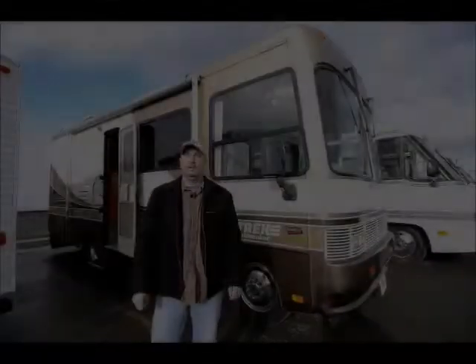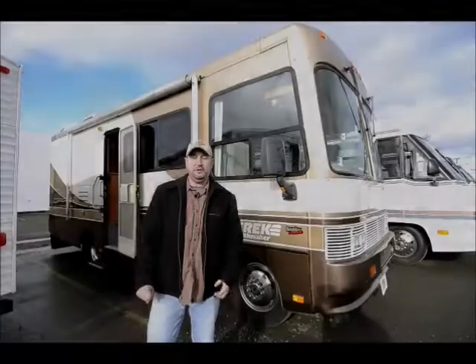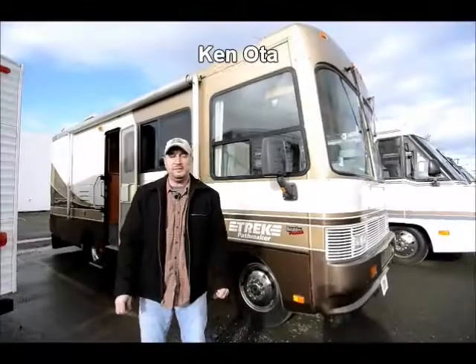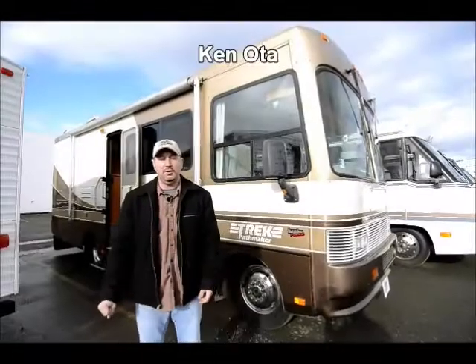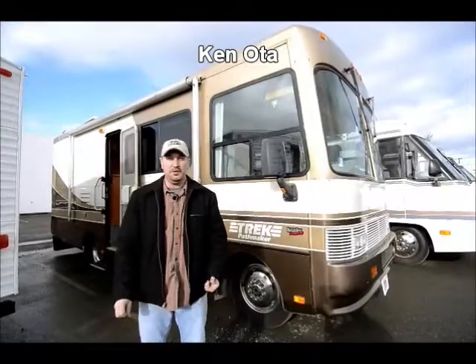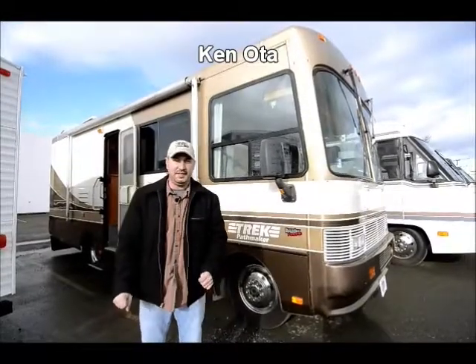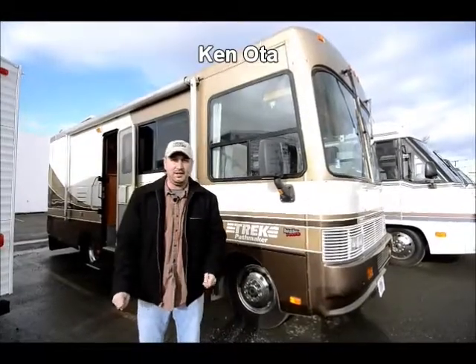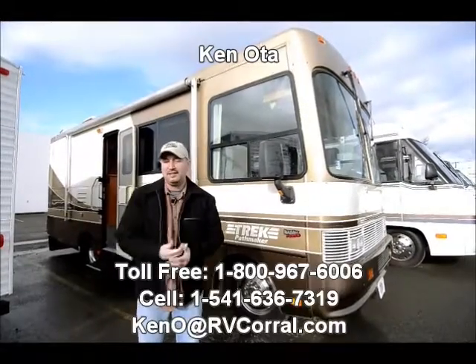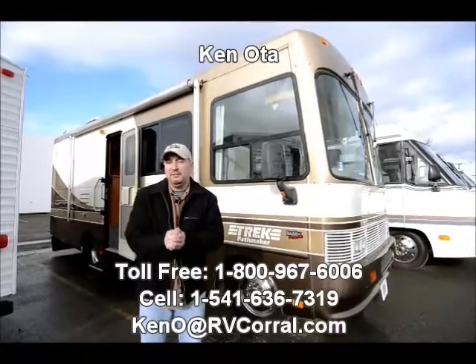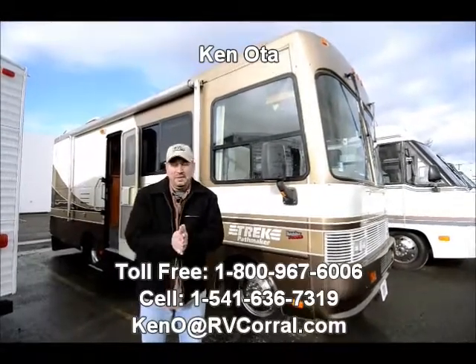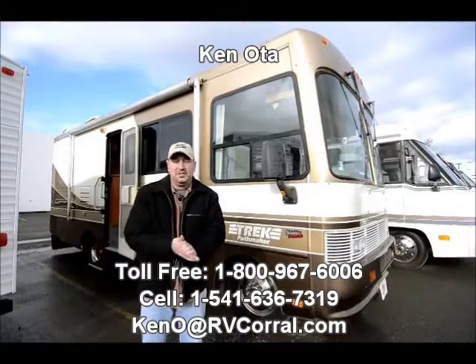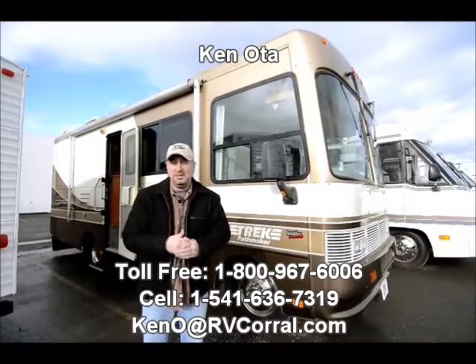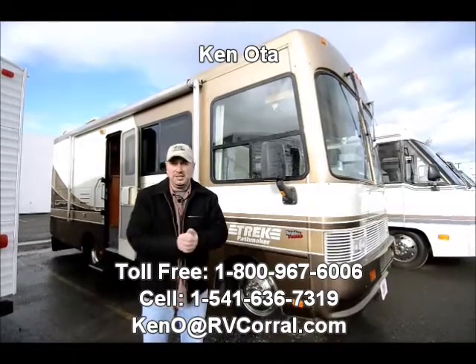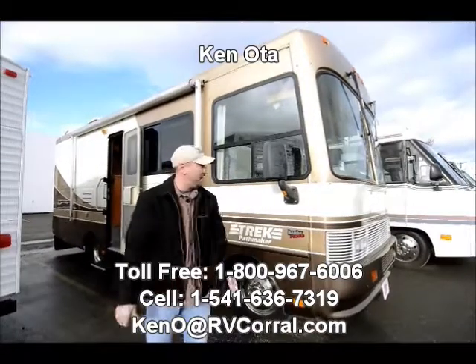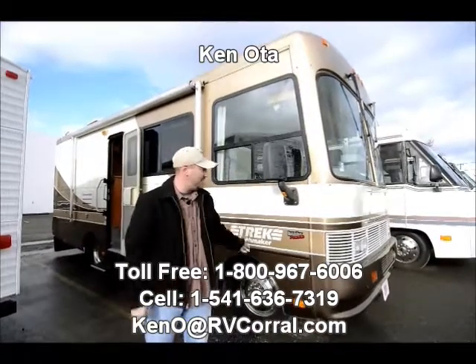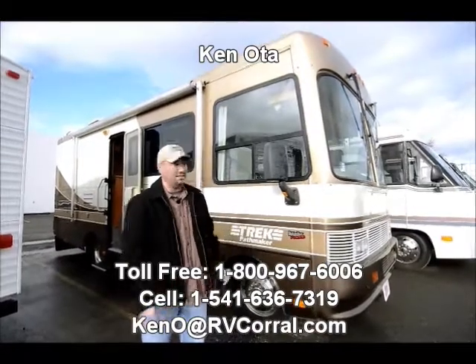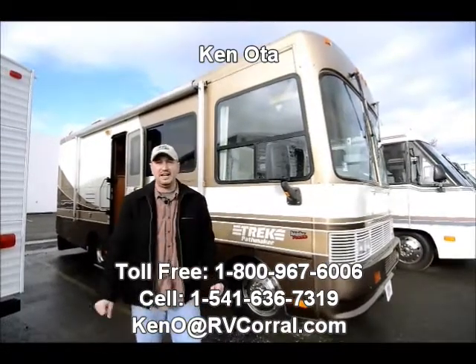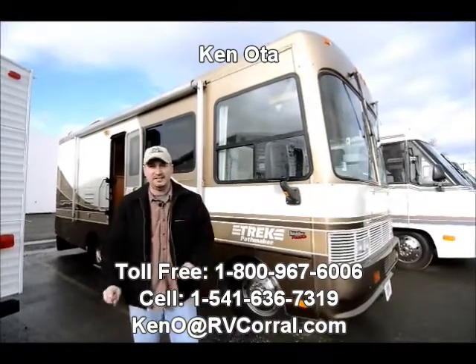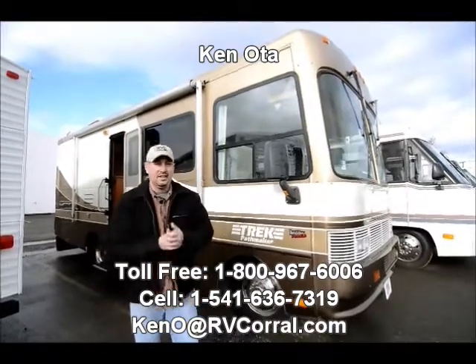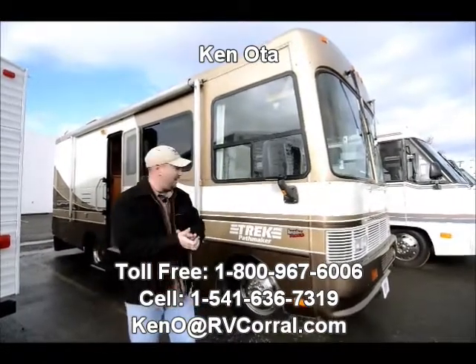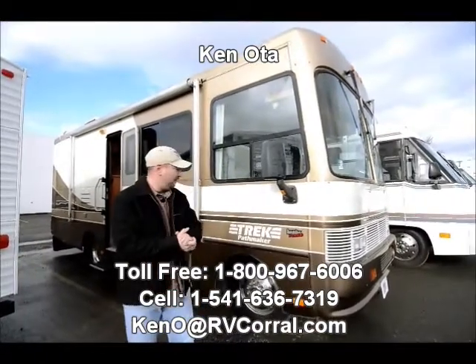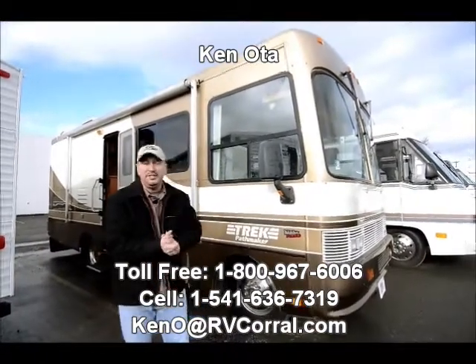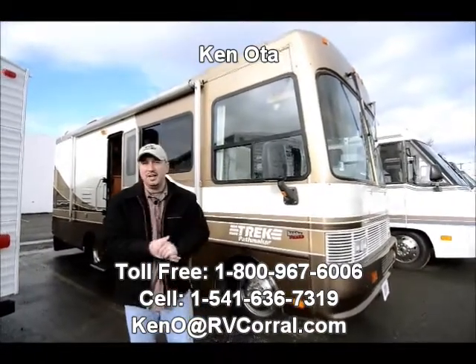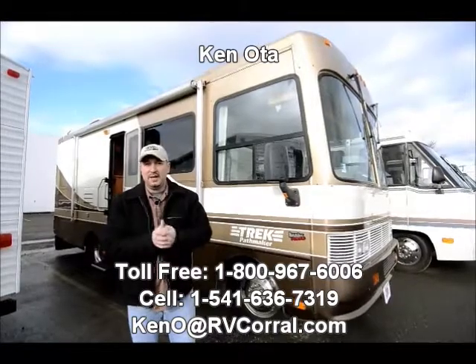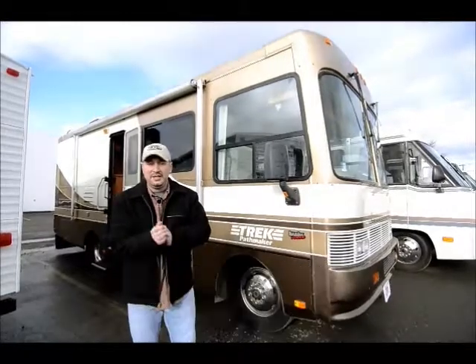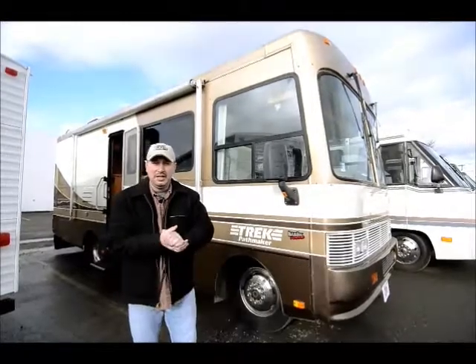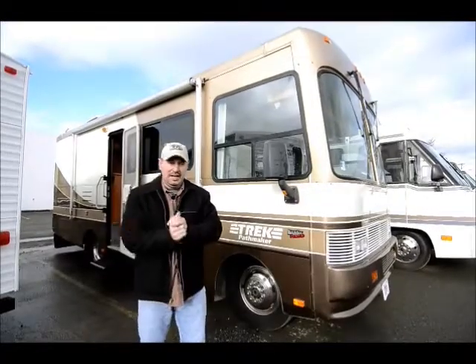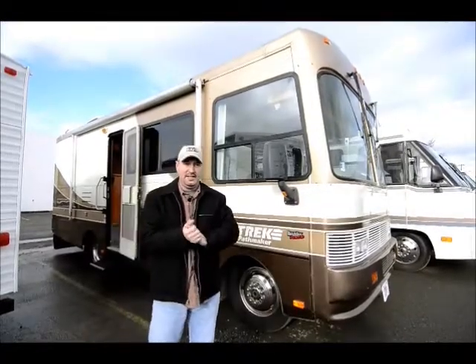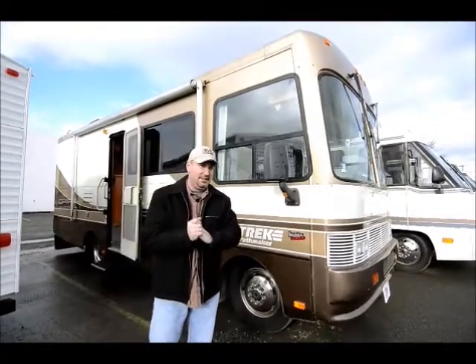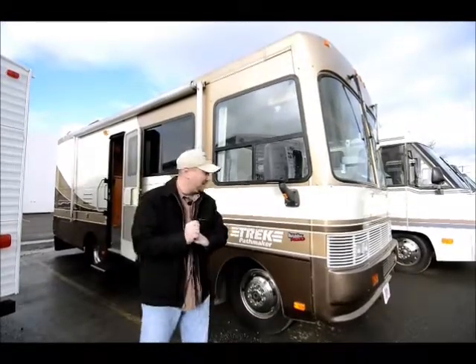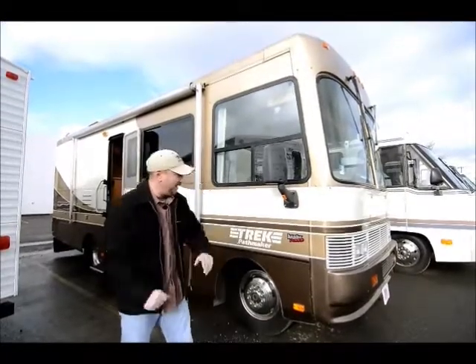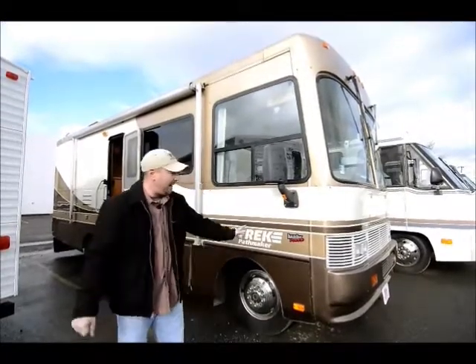Hi folks, my name is Ken Ota, I'm with the RV Corral and I'd like to take a few minutes of your time and tell you a little bit about the 1998 Safari Trek Pathmaker, and it's got the Banks Power.